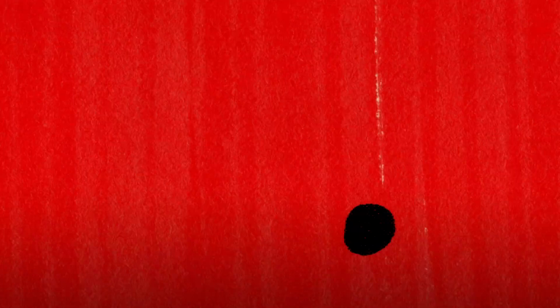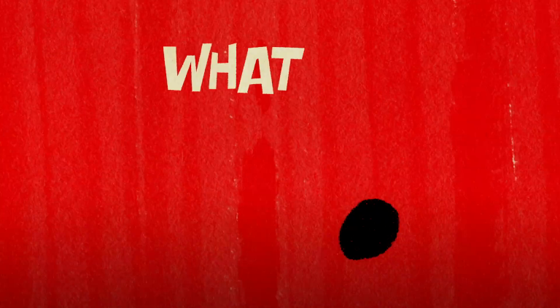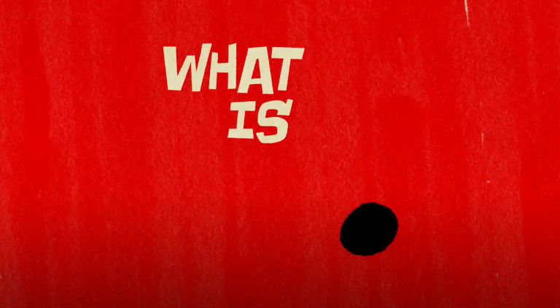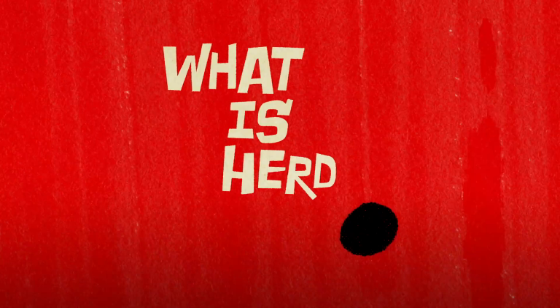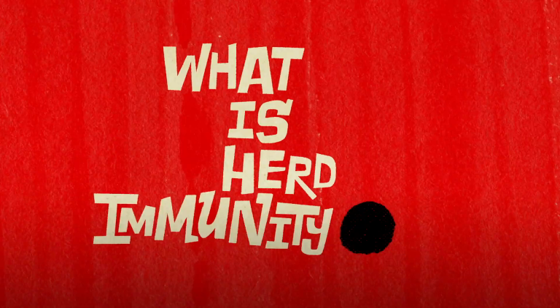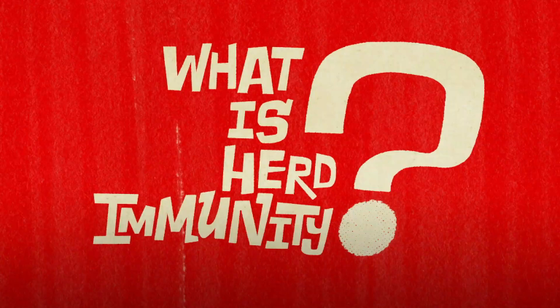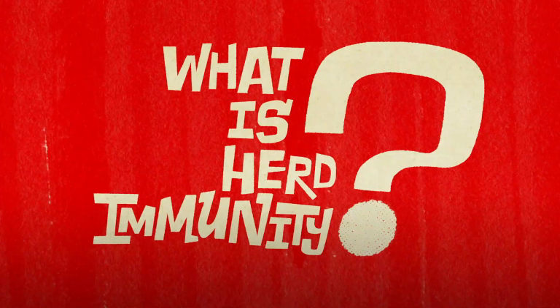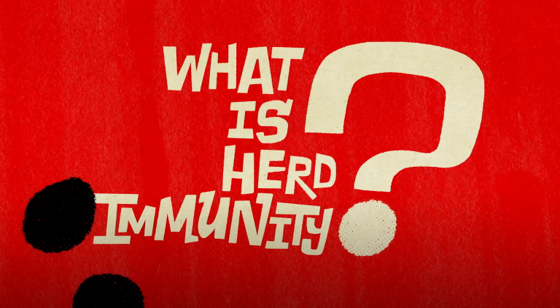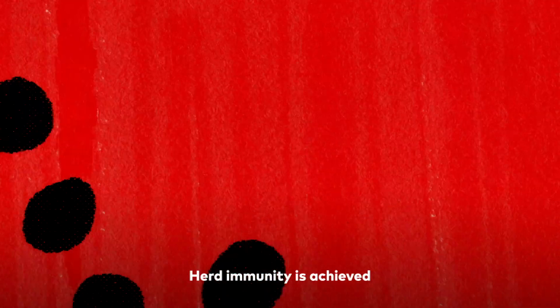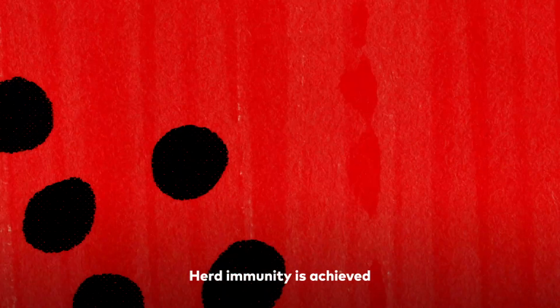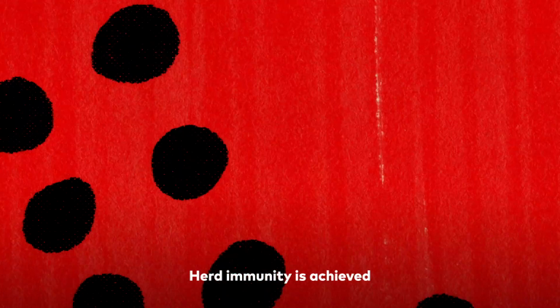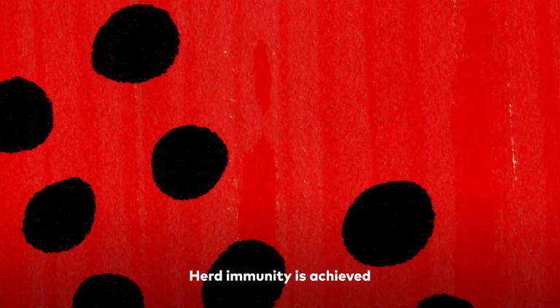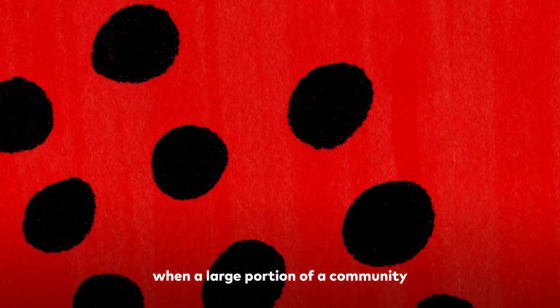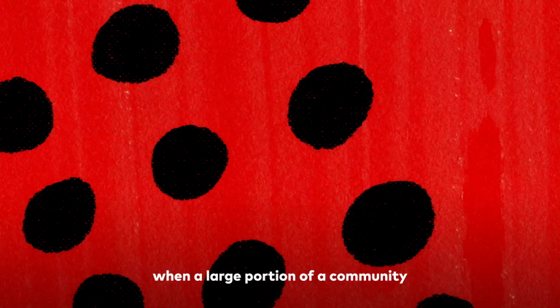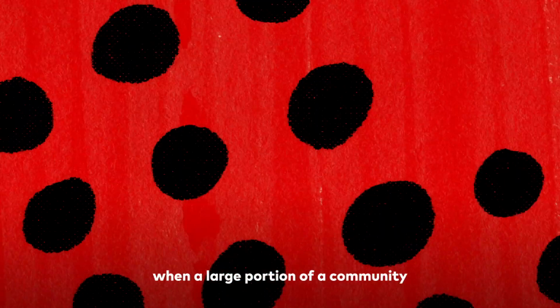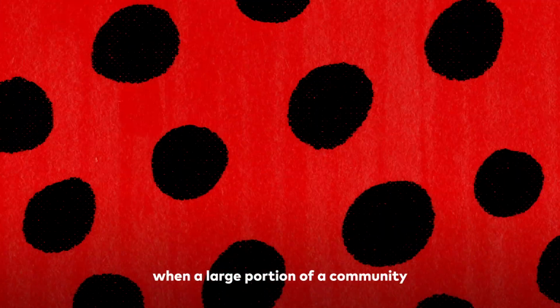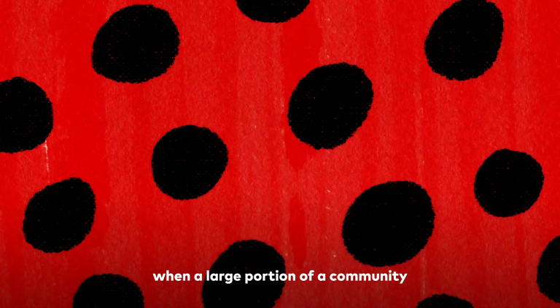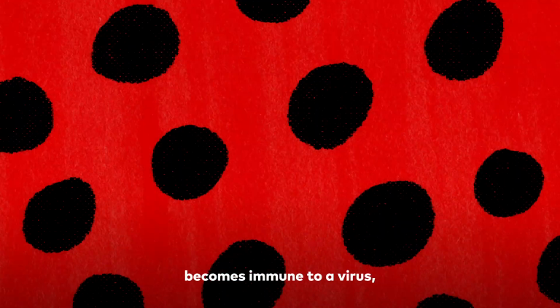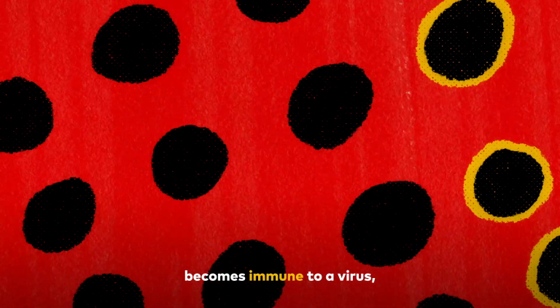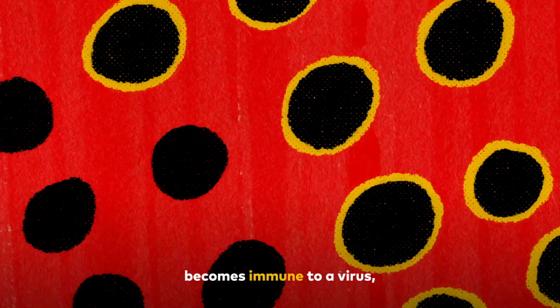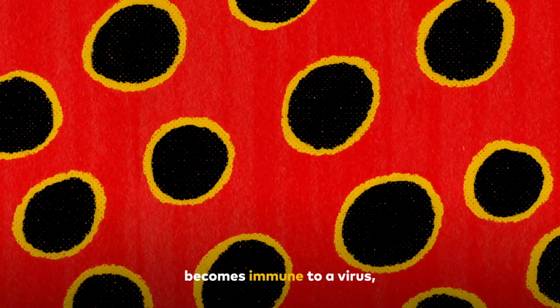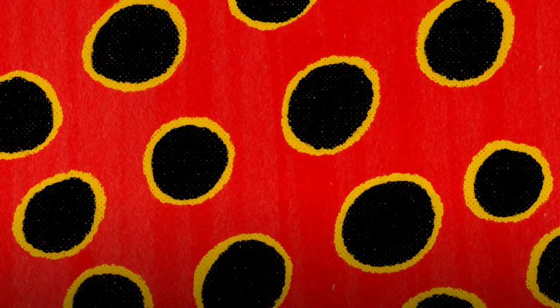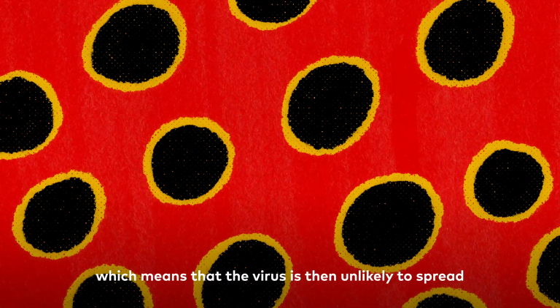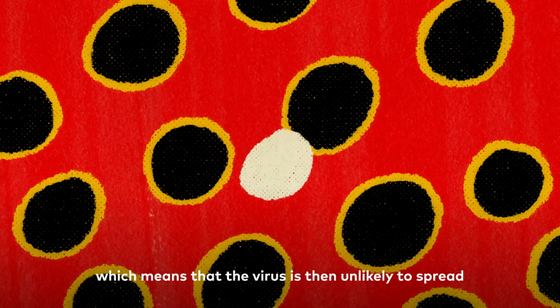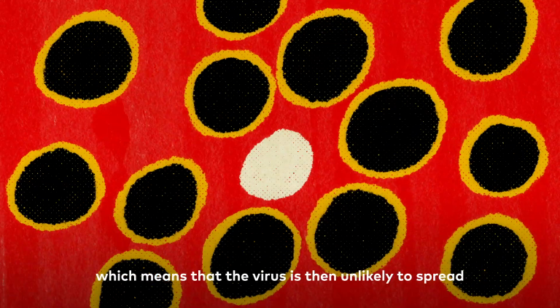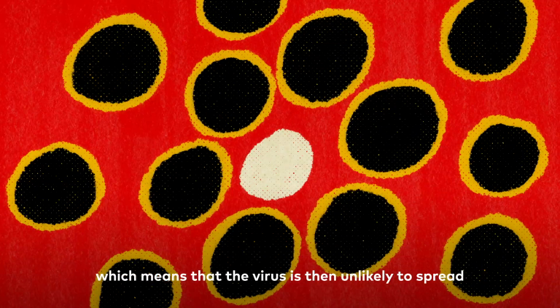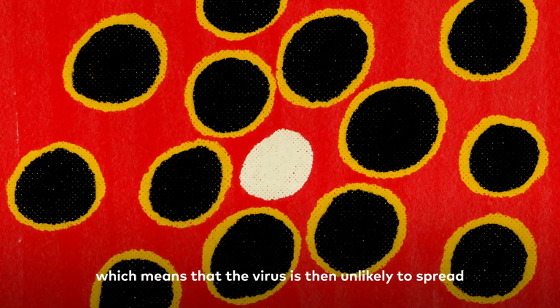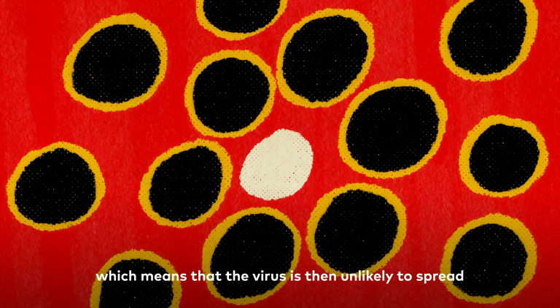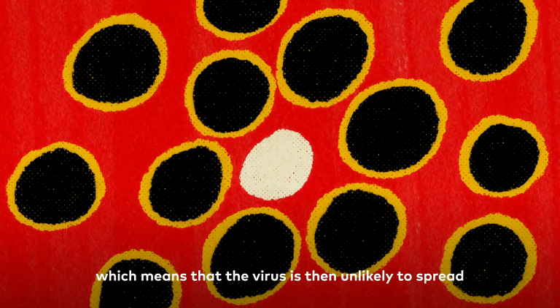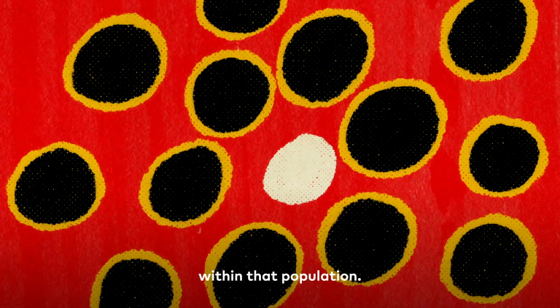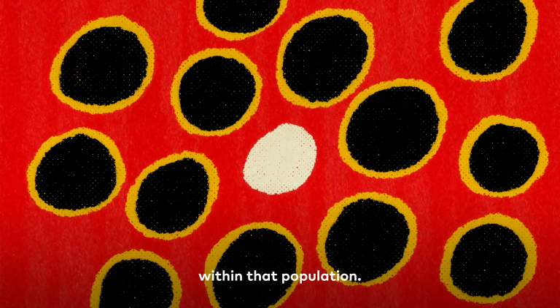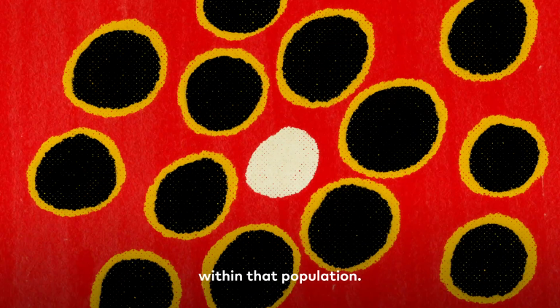So what is herd immunity? Herd immunity is achieved when a large portion of a community becomes immune to a virus, which means that the virus is then unlikely to spread within that population.